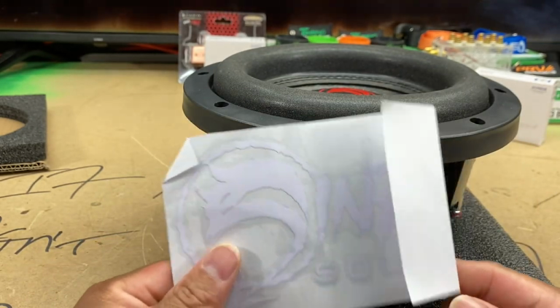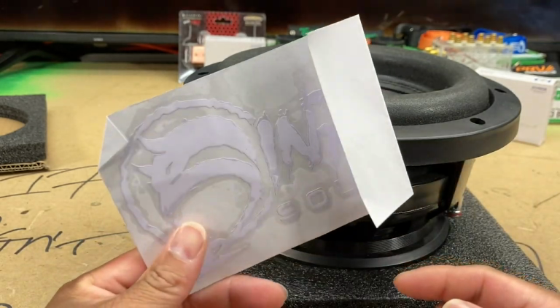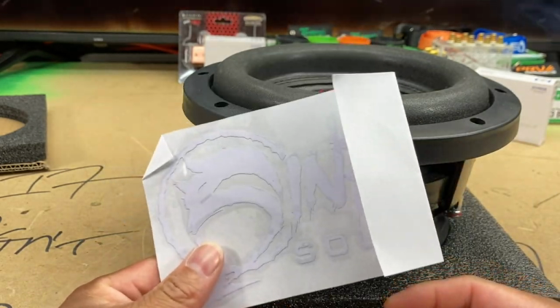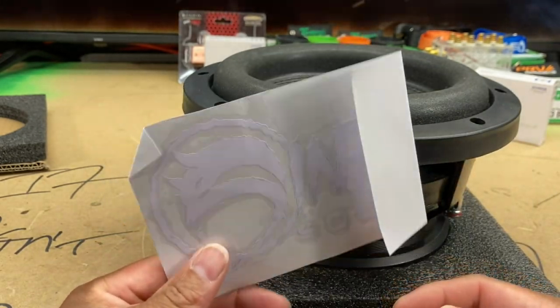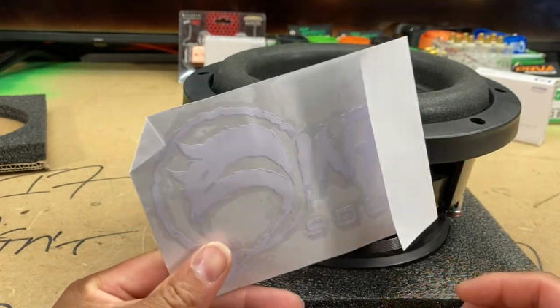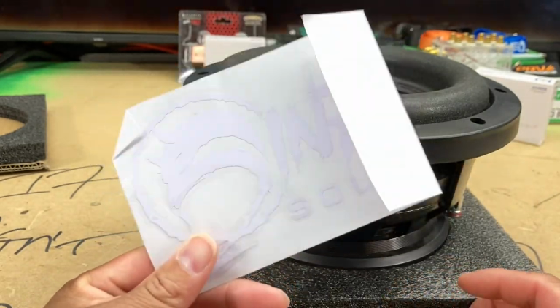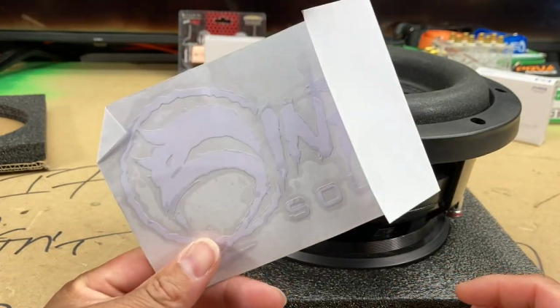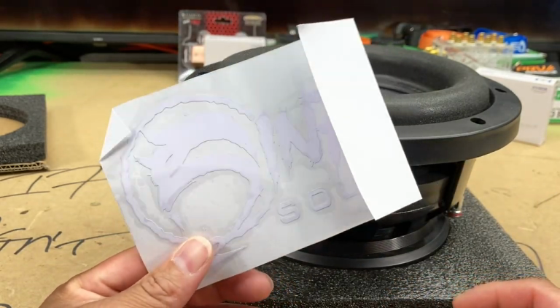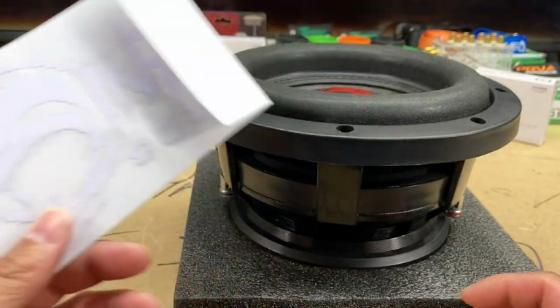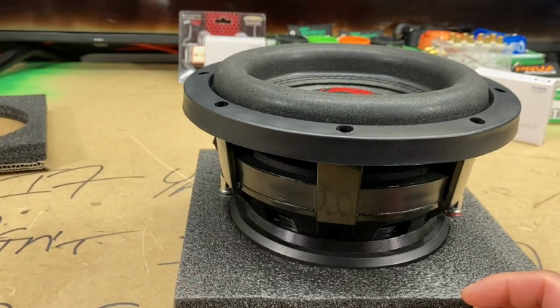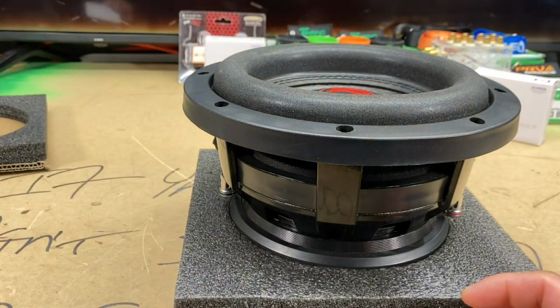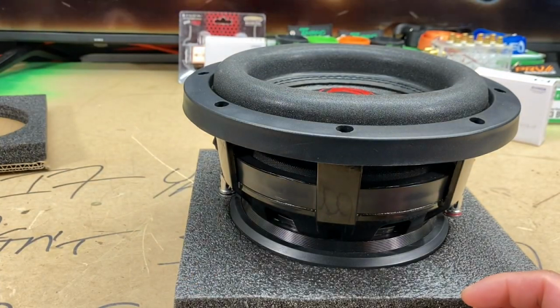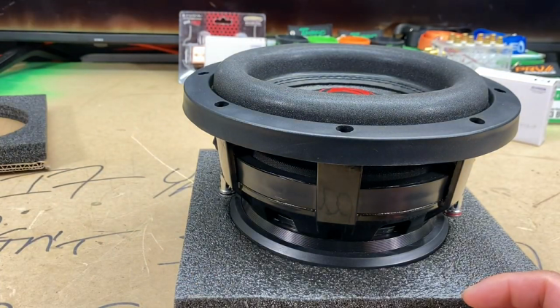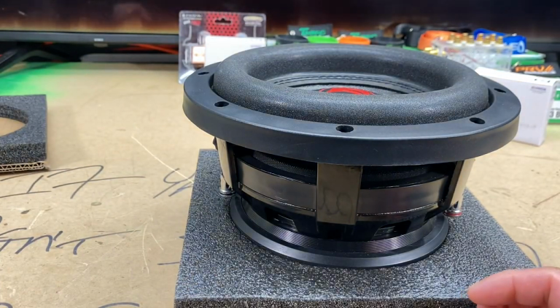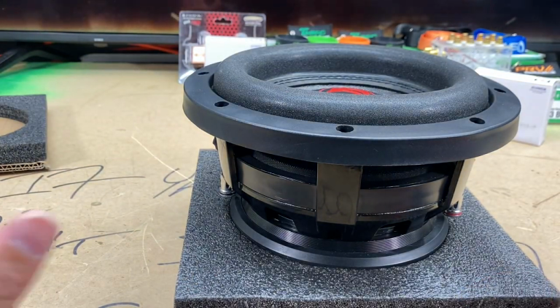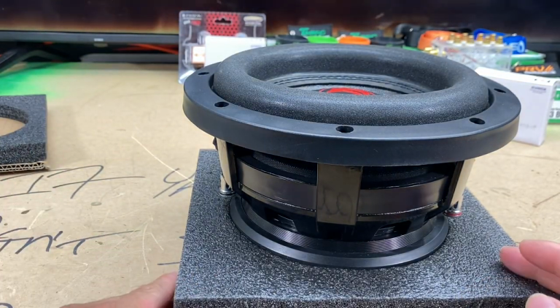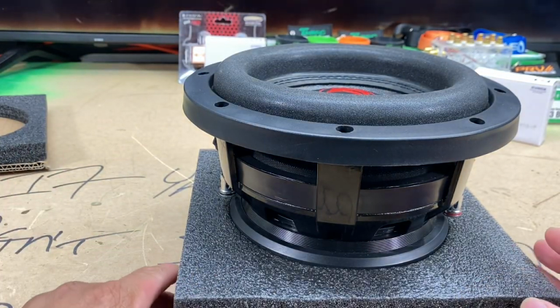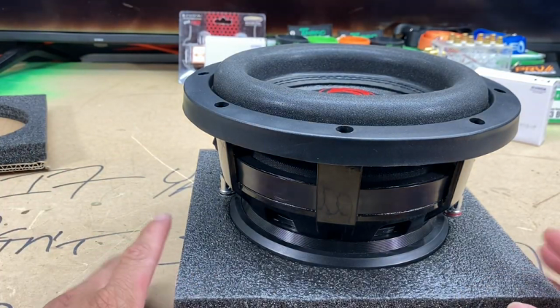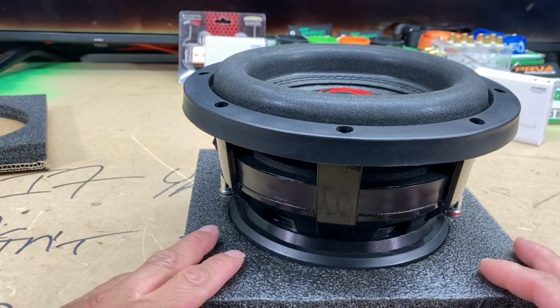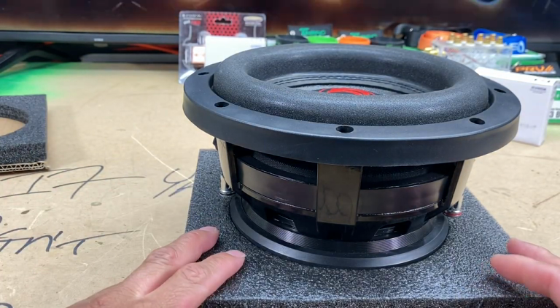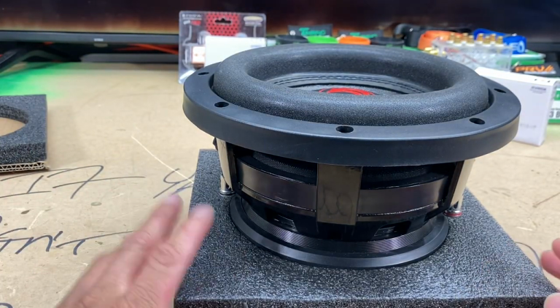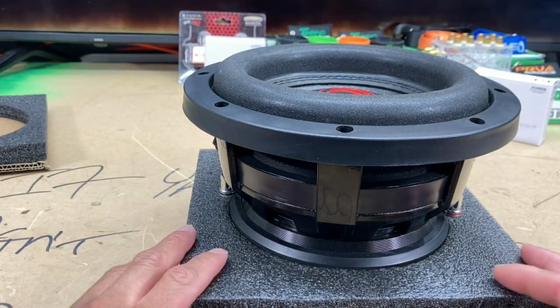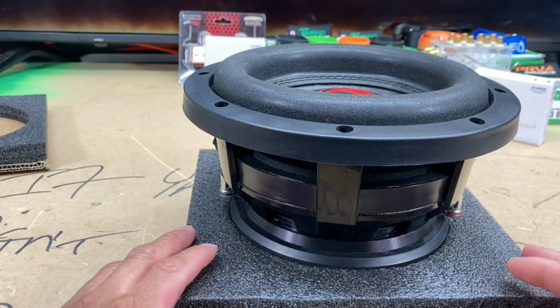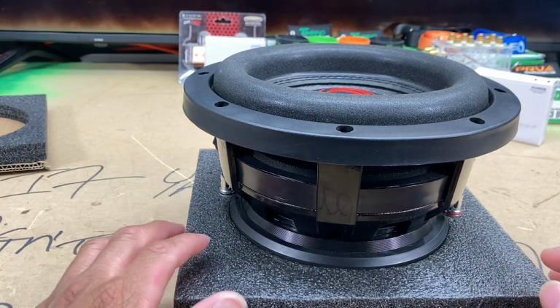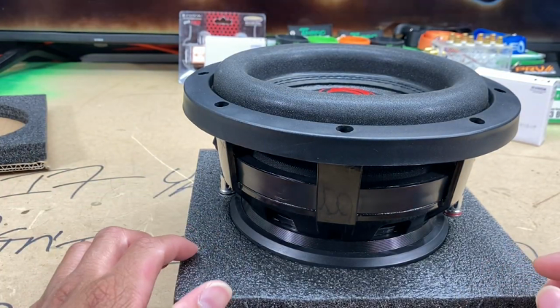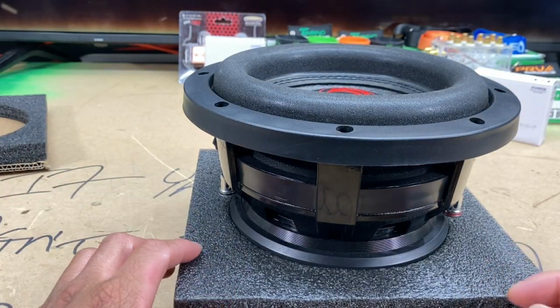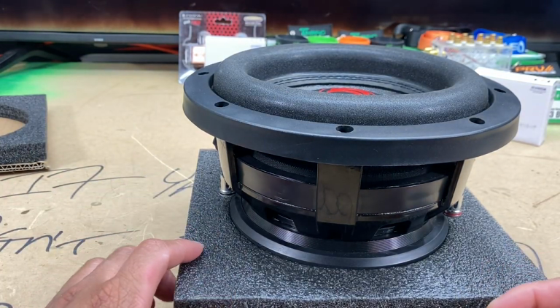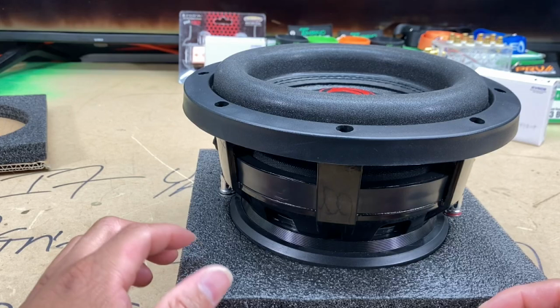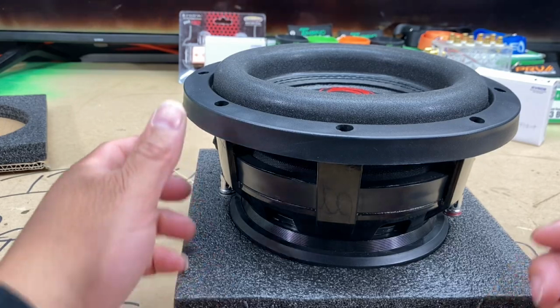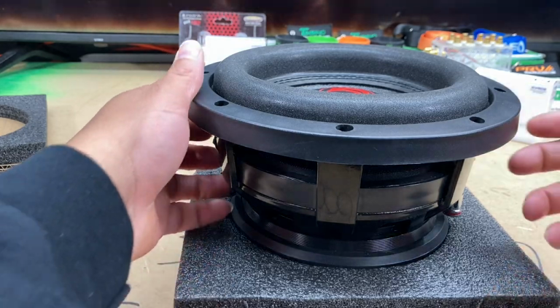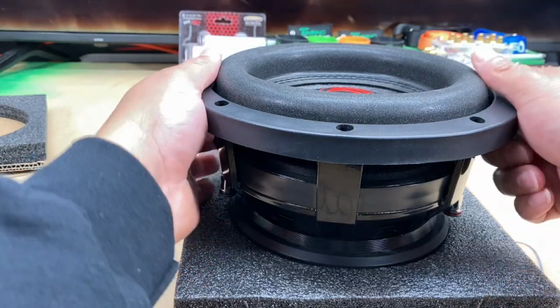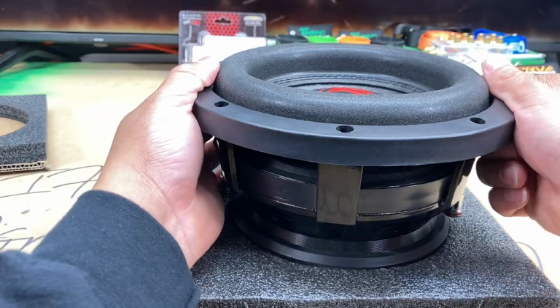Probably not going to go on the truck — might actually go on my car, not 100% certain about that. But let's go ahead and take a look at this cute little 8-inch subwoofer, man.